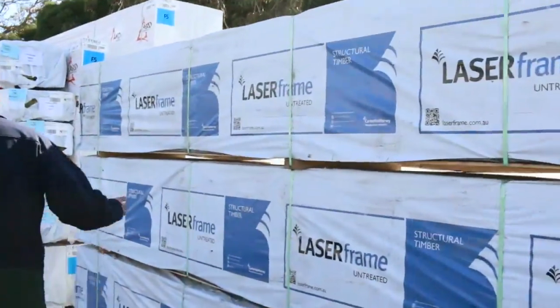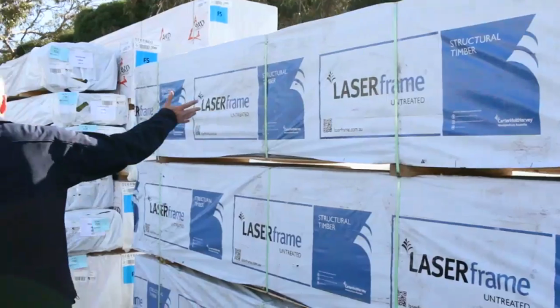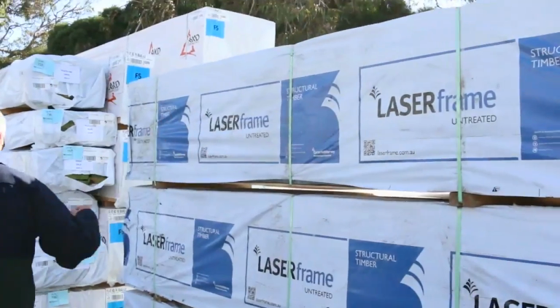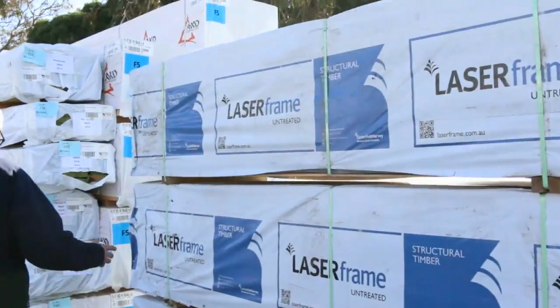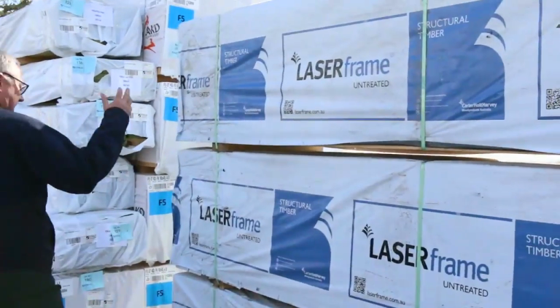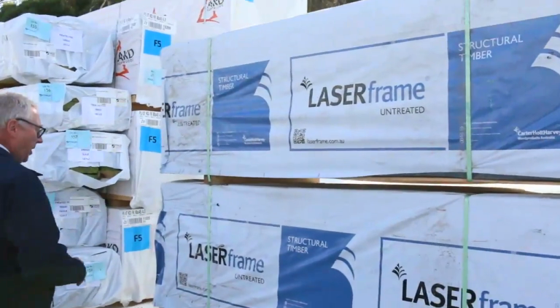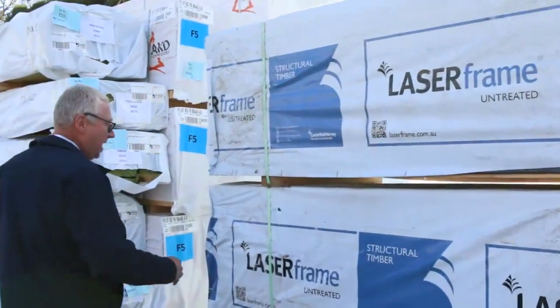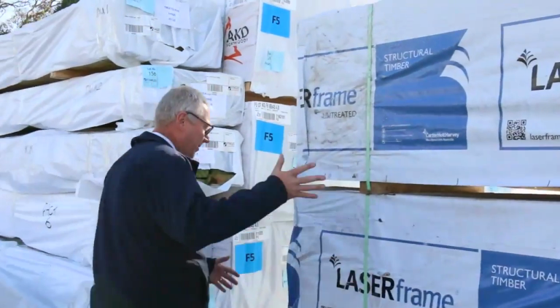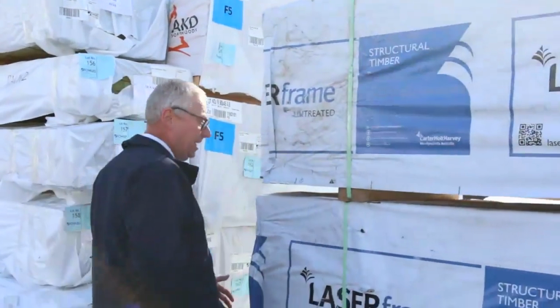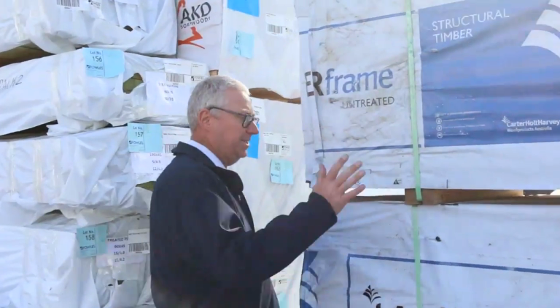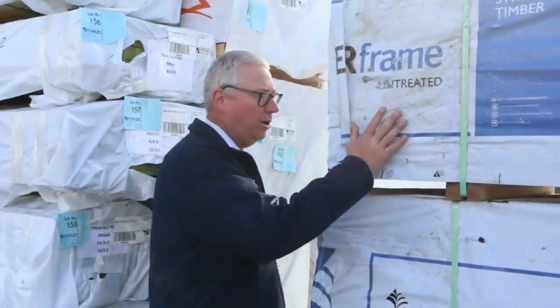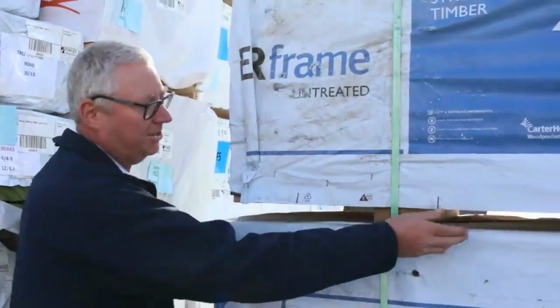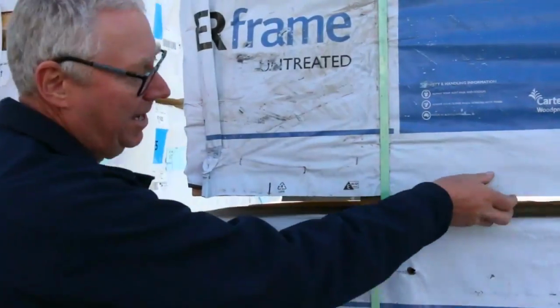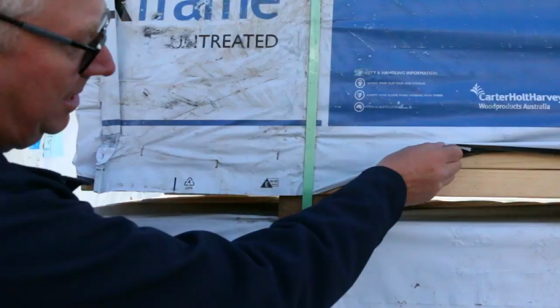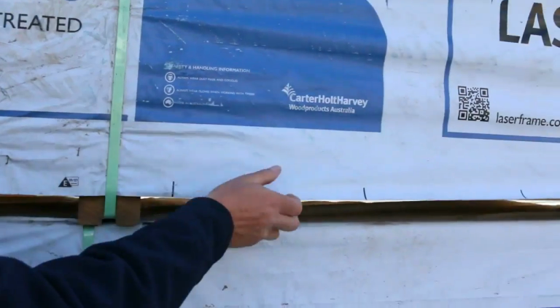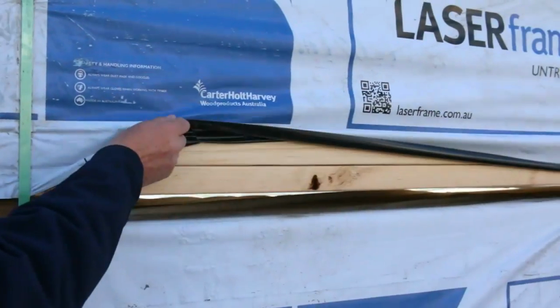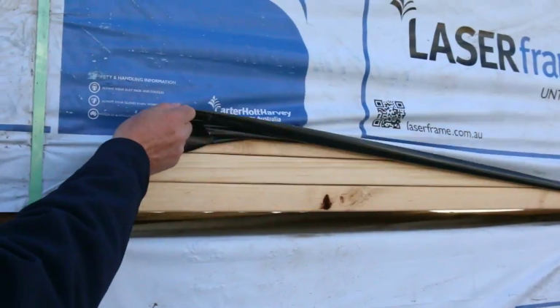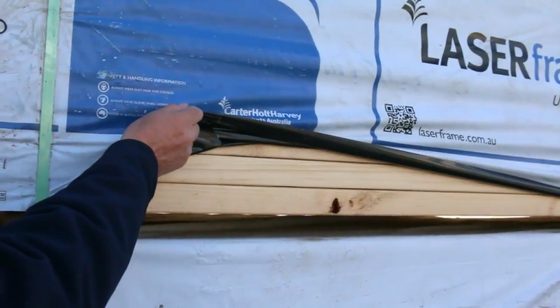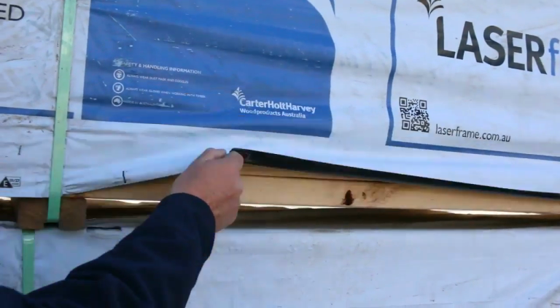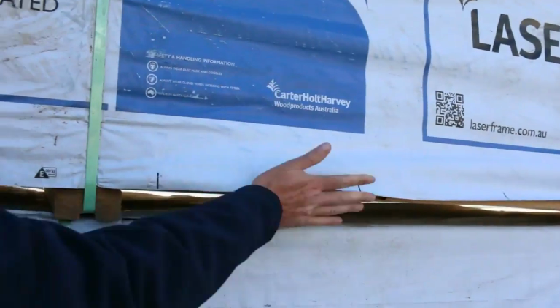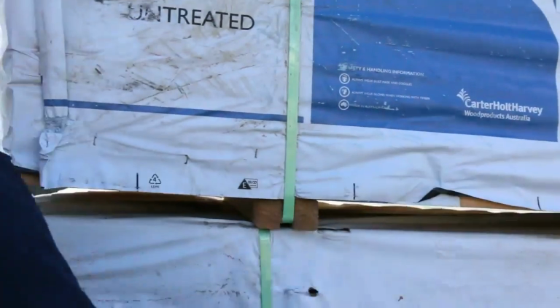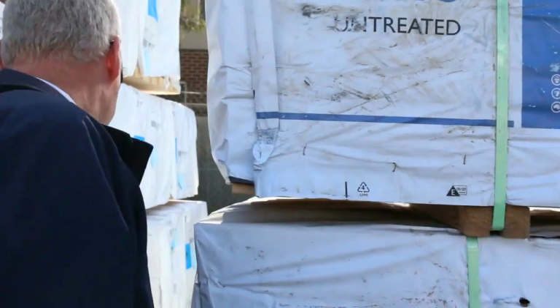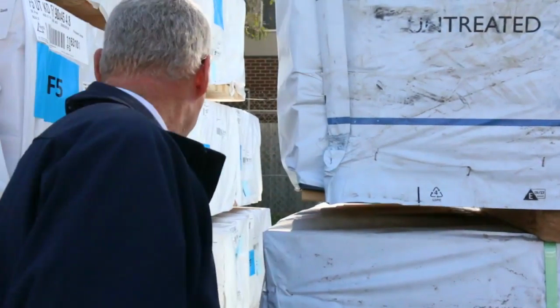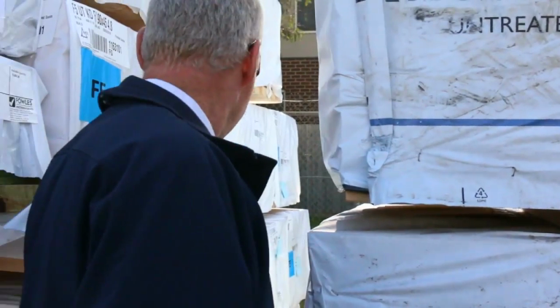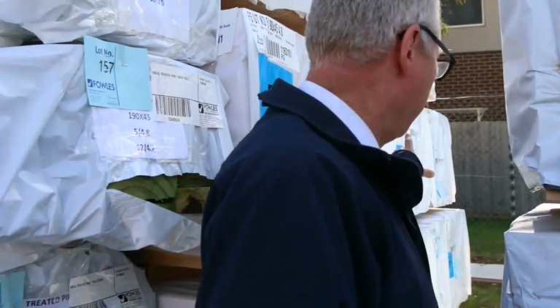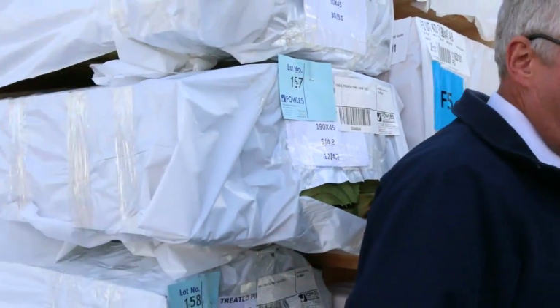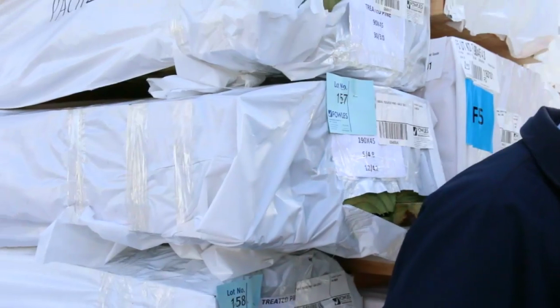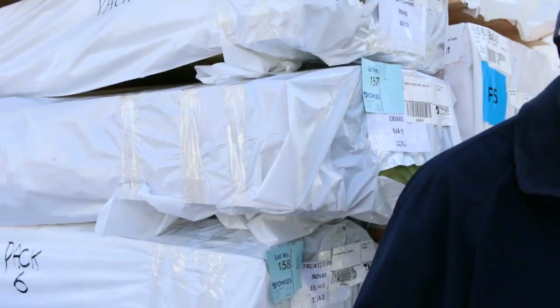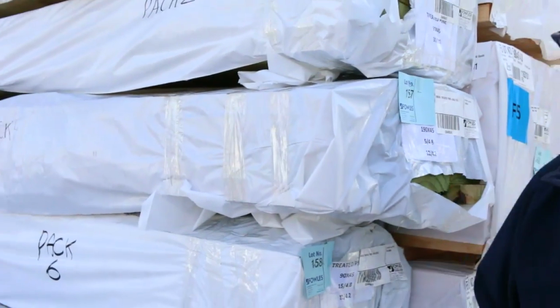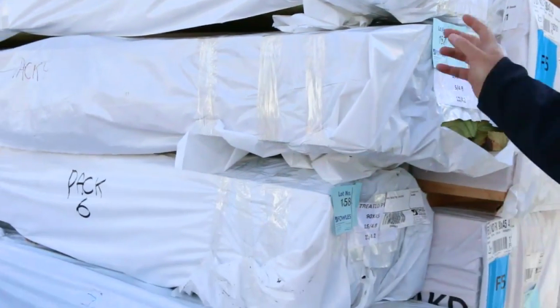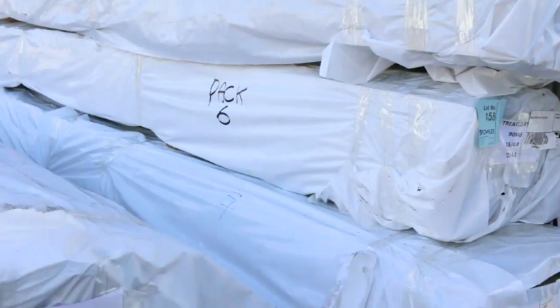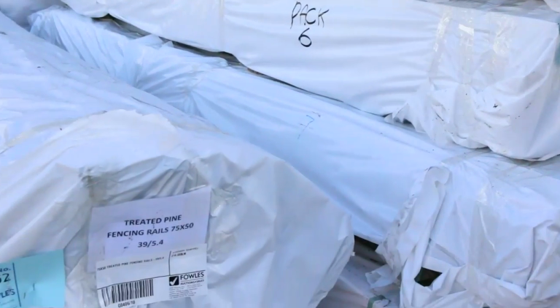Making our way over here, we've got some more structural timber — some M10 pine, also out of Mount Gambier. You can see quality stock there, absolutely beautiful and magnificent structural stuff. And a big heap of 9045 in behind here as well.